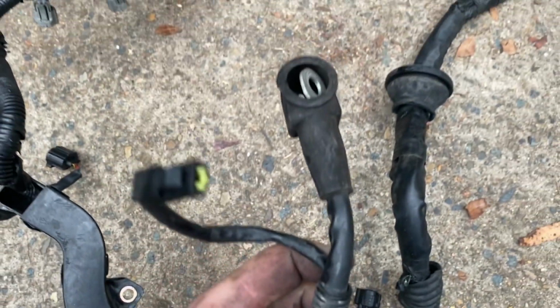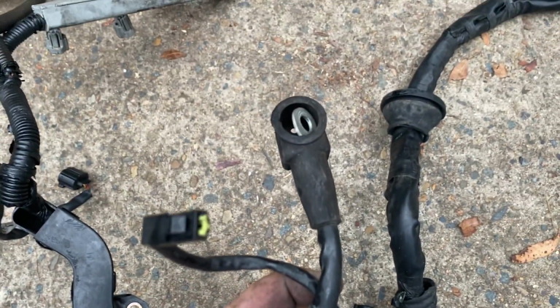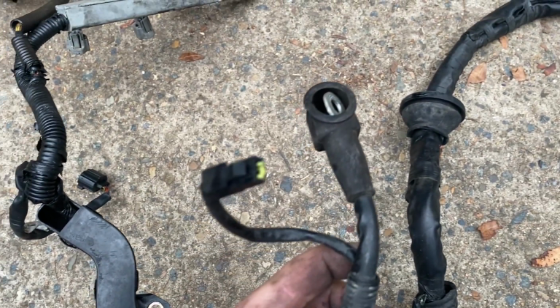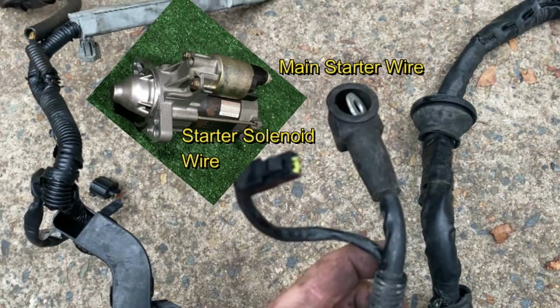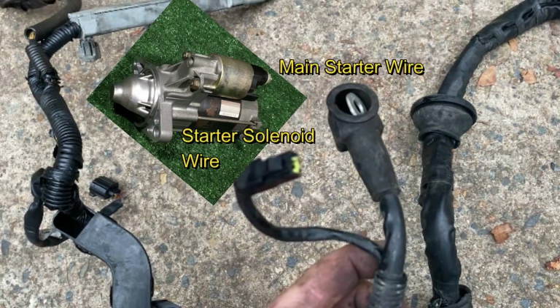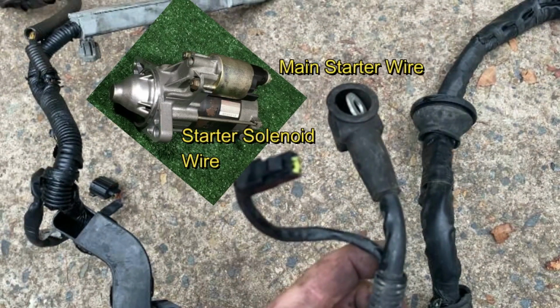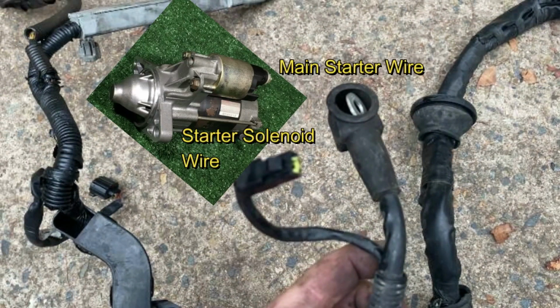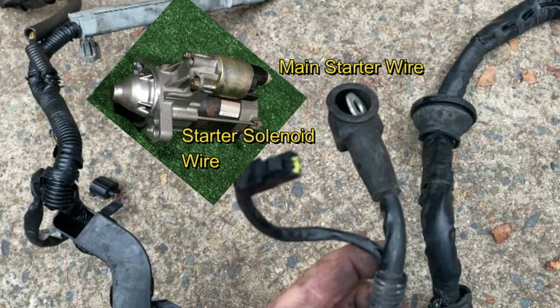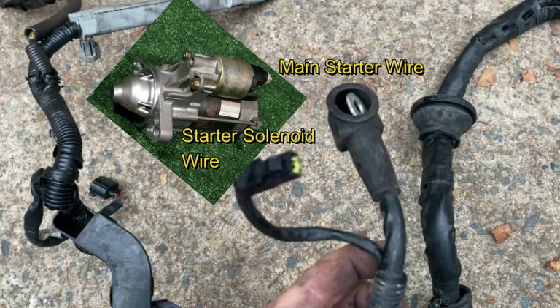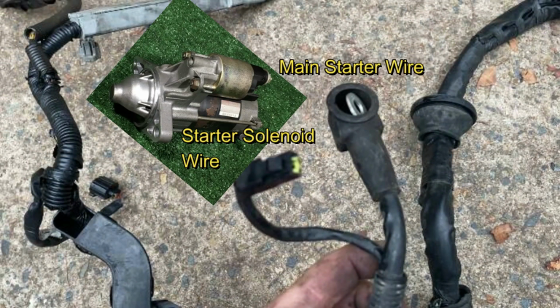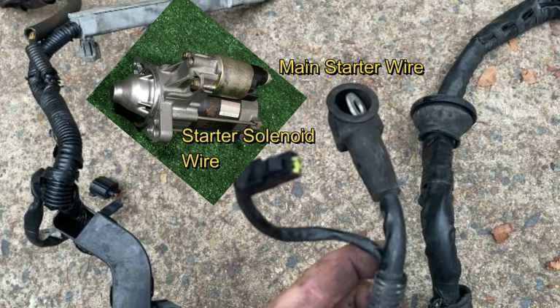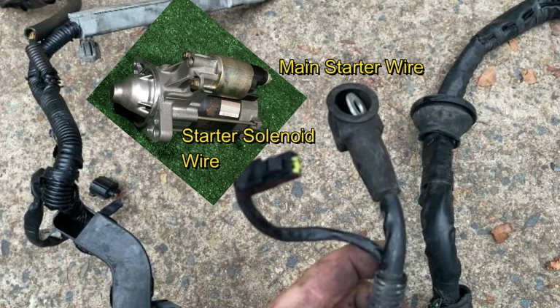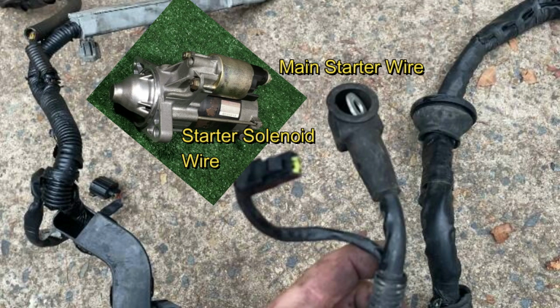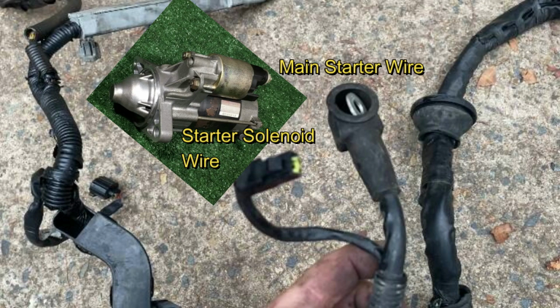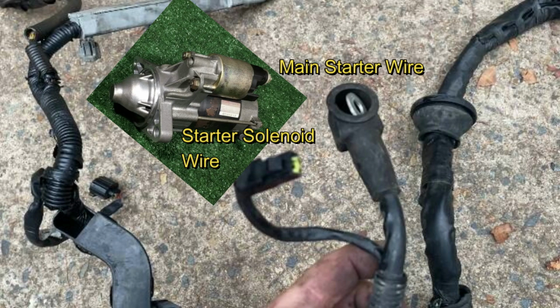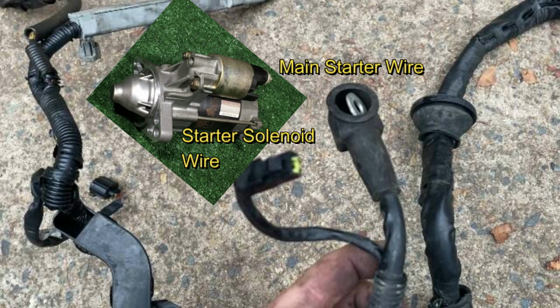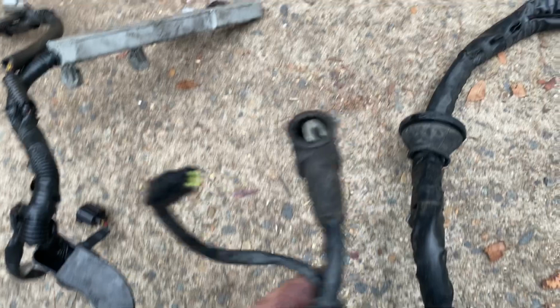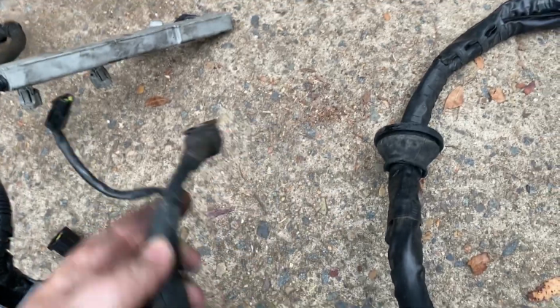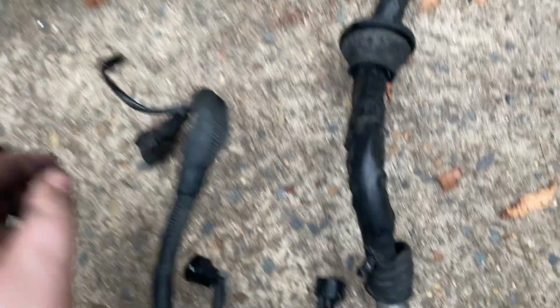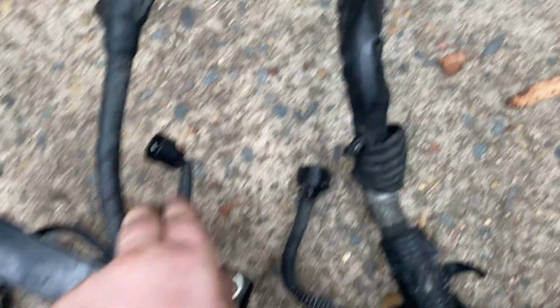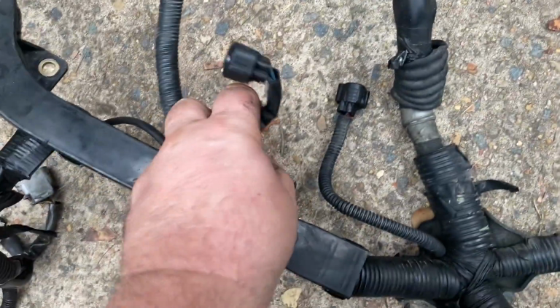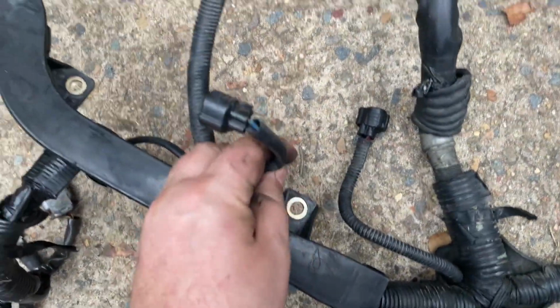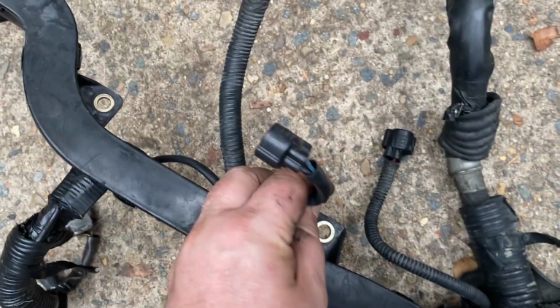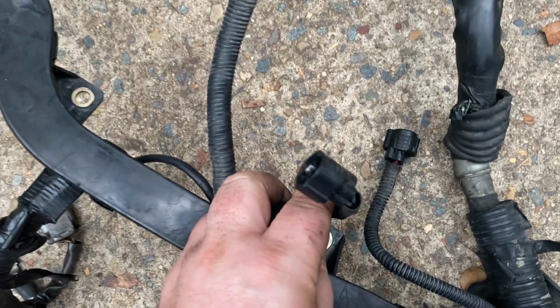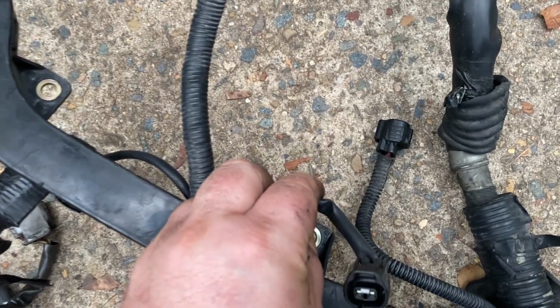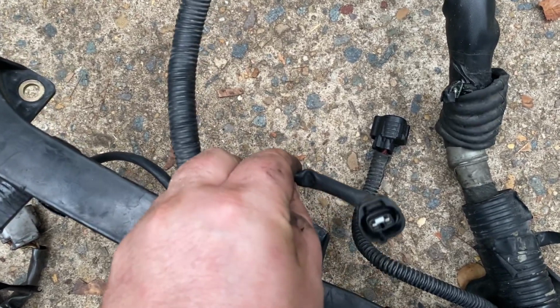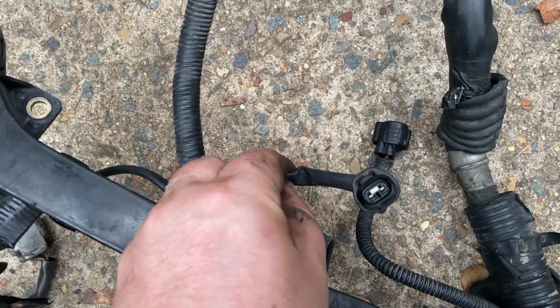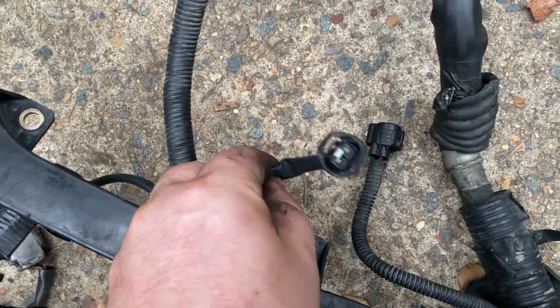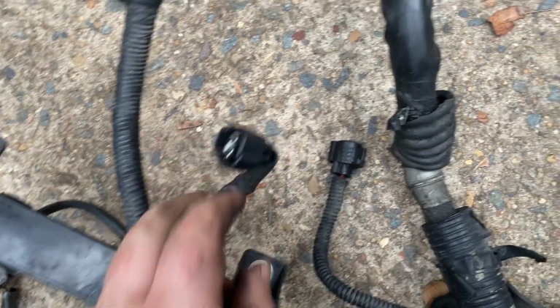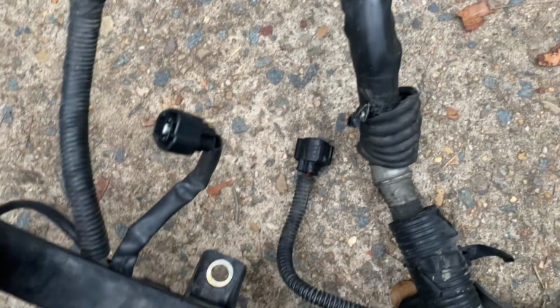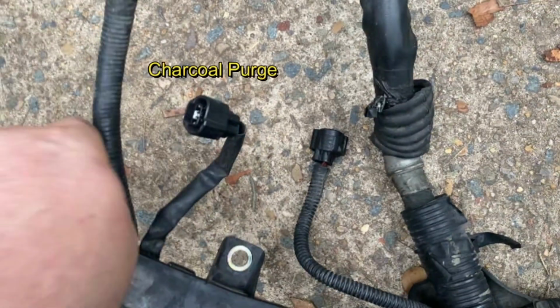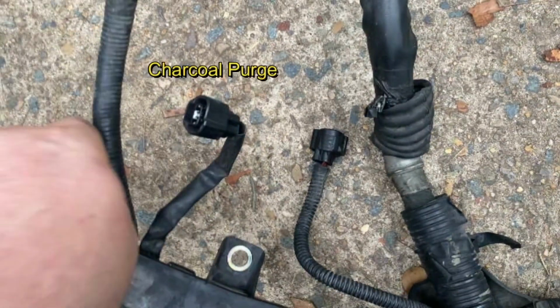The single black plug is for the starter solenoid trigger wire and the thicker round cable is for the starter main power. The 2-pin black wire is to signal the charcoal canister to purge.